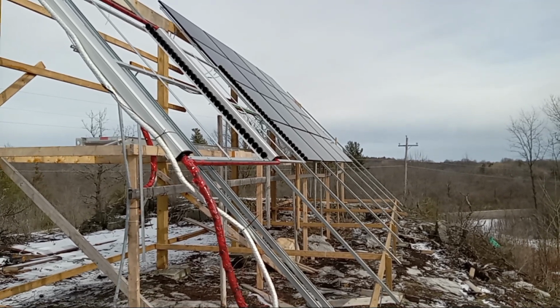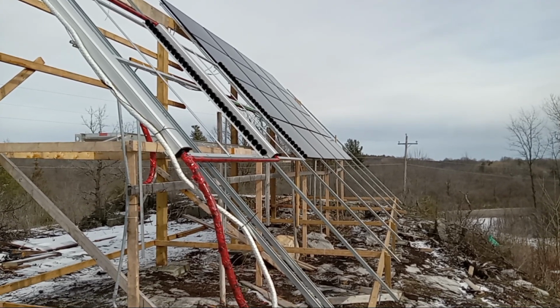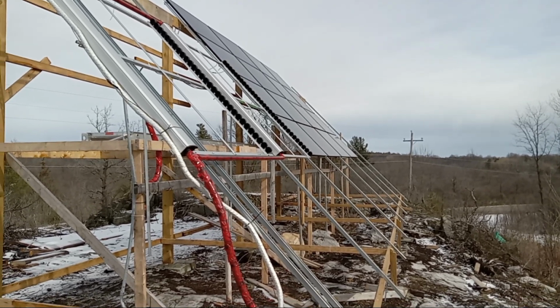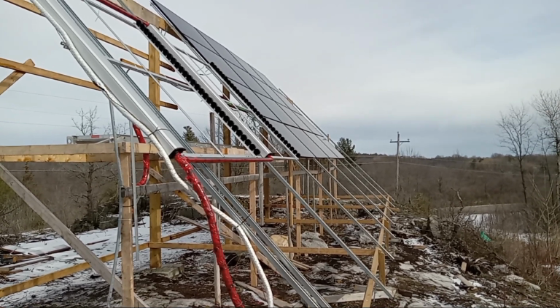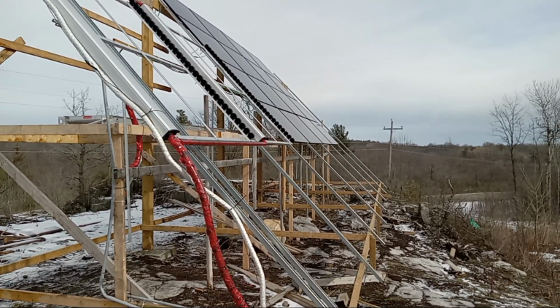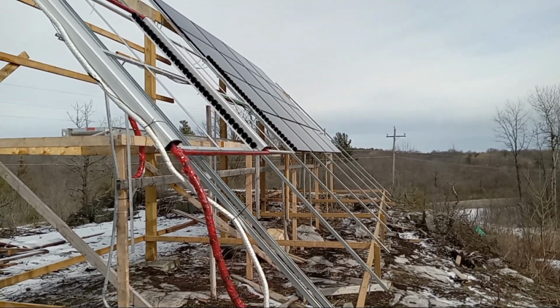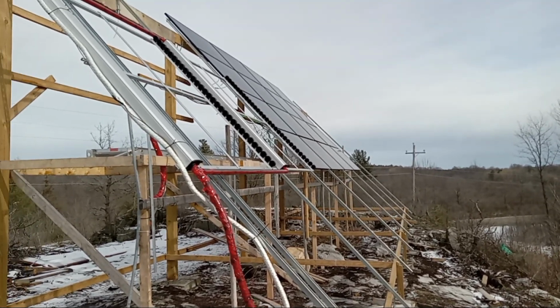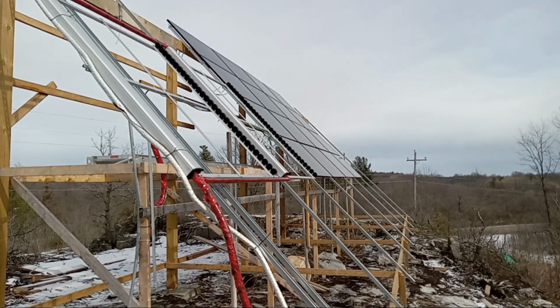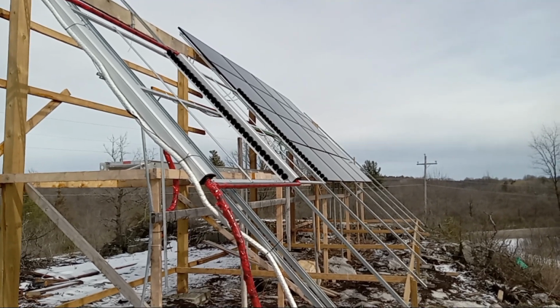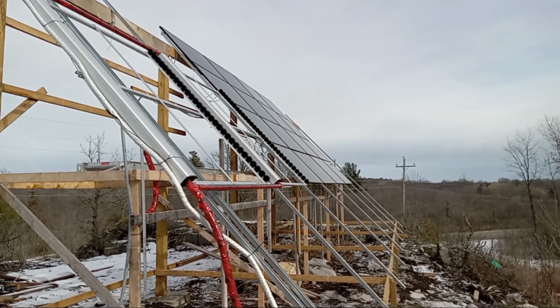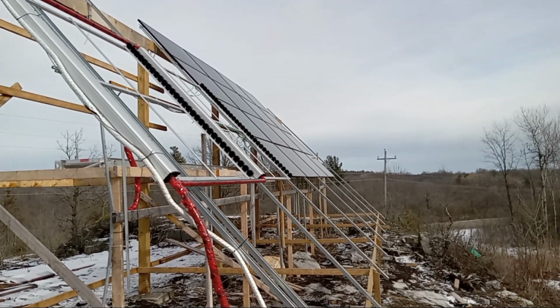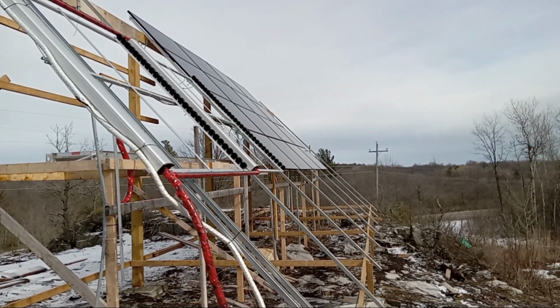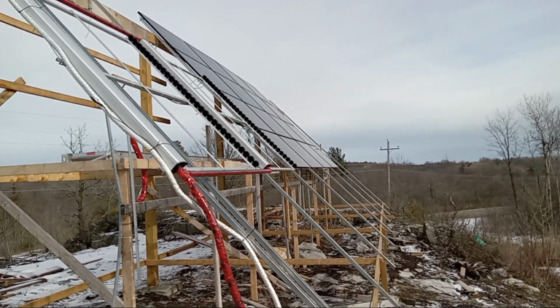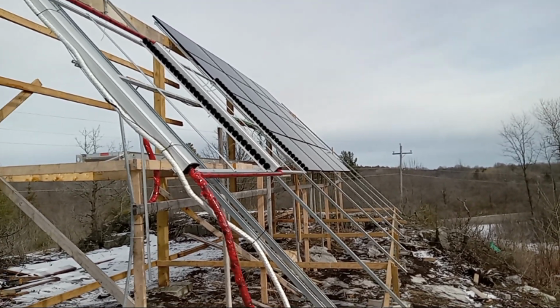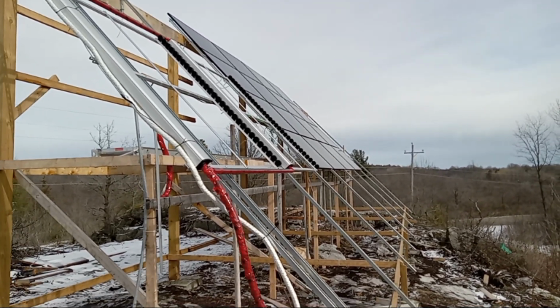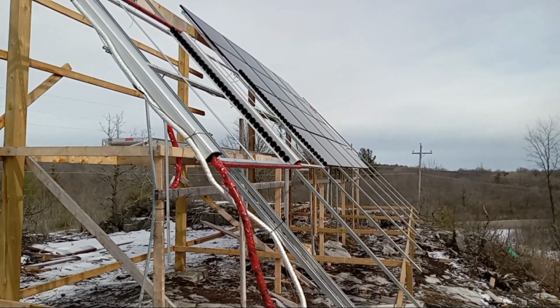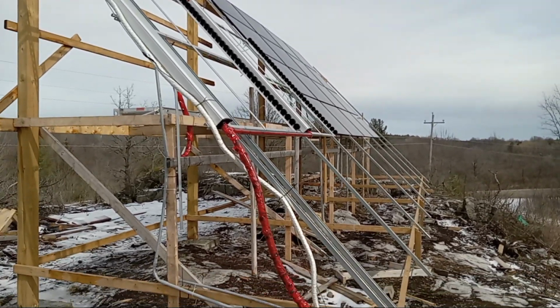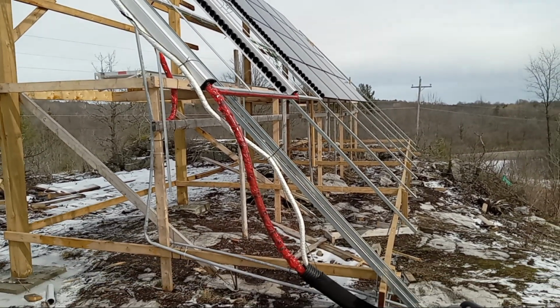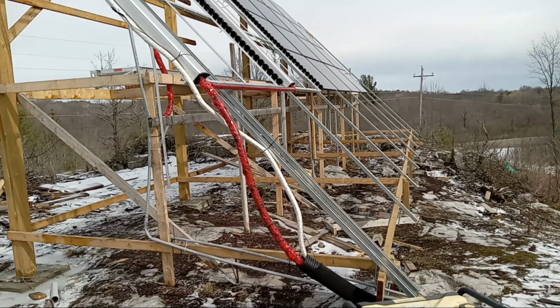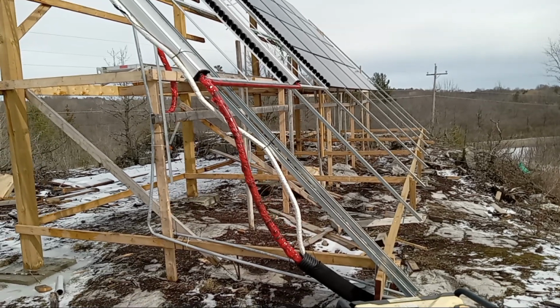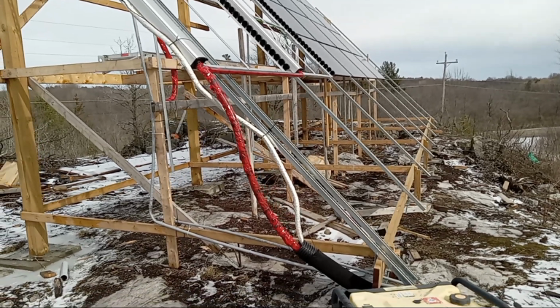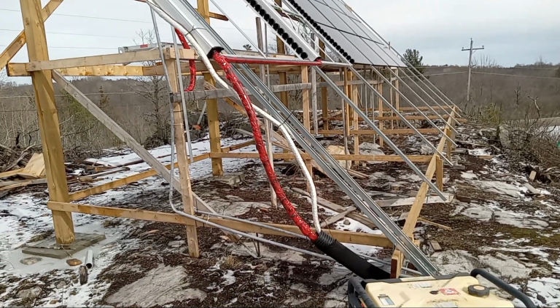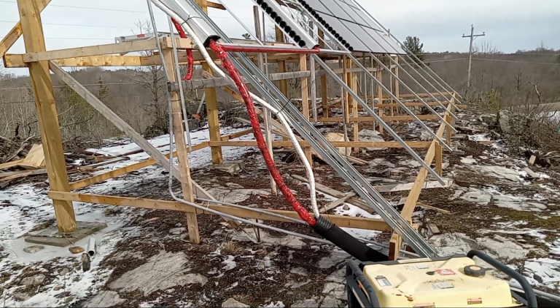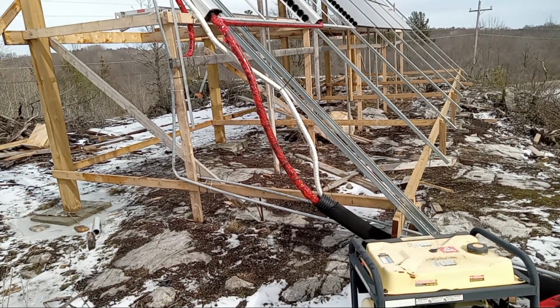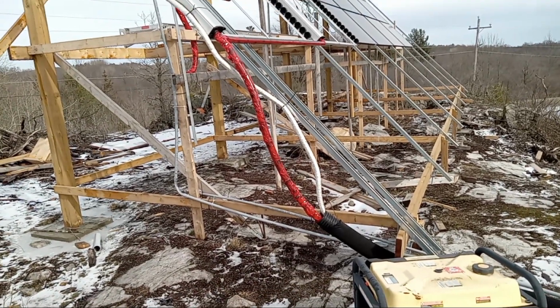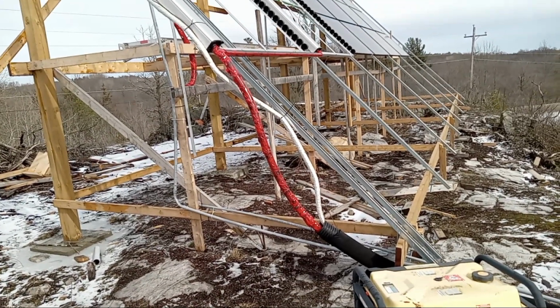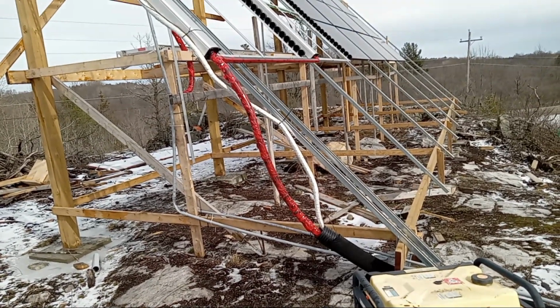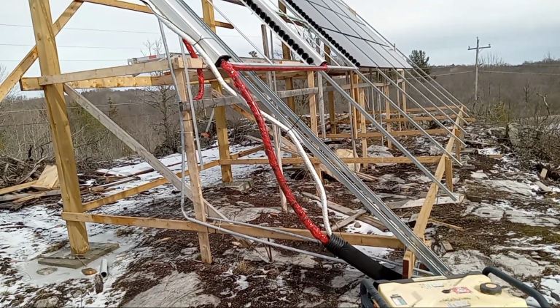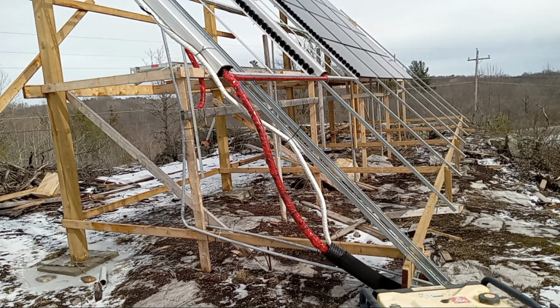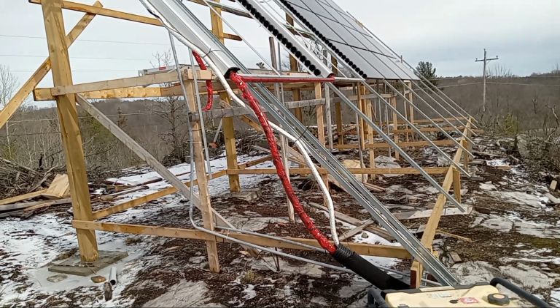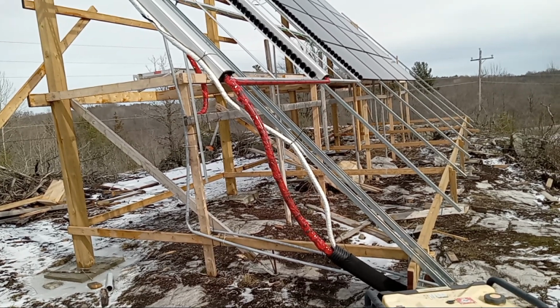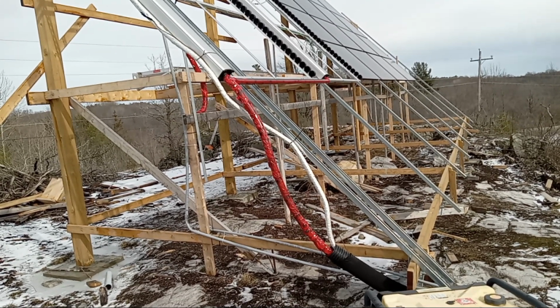Finally, I have my solar panels connected to the grid. It's been sitting here for a while. I've been going to inspections — I failed the inspection, and I'll go over some of the deficiencies I had to correct.